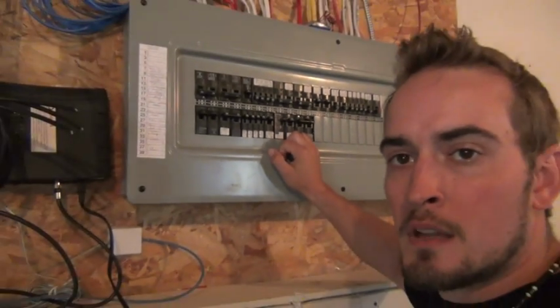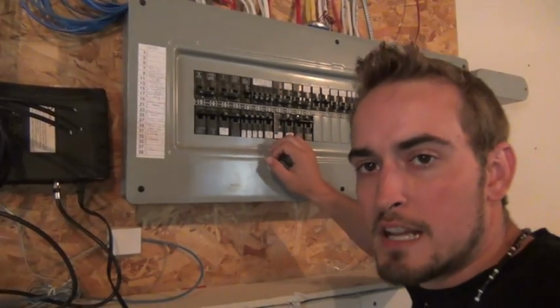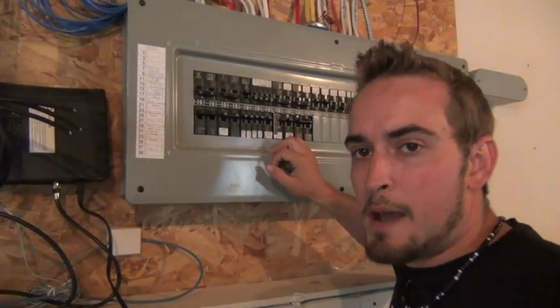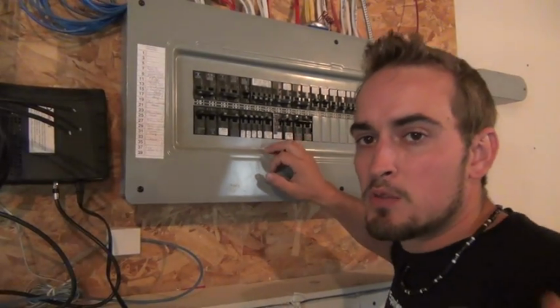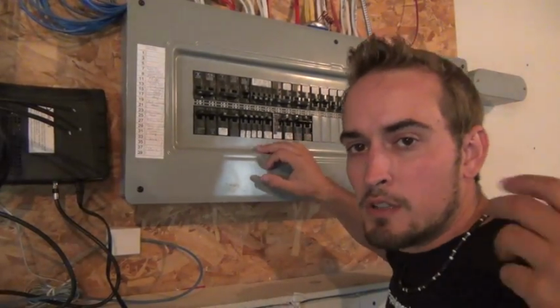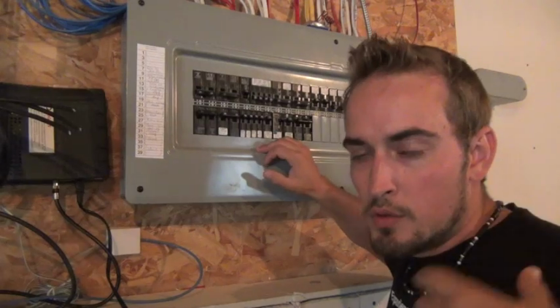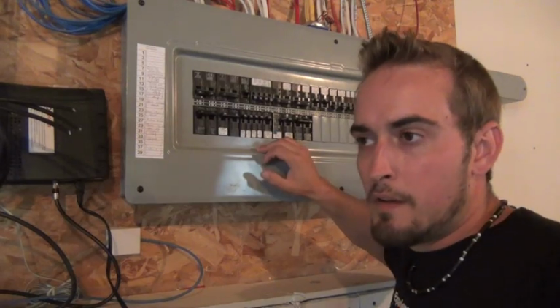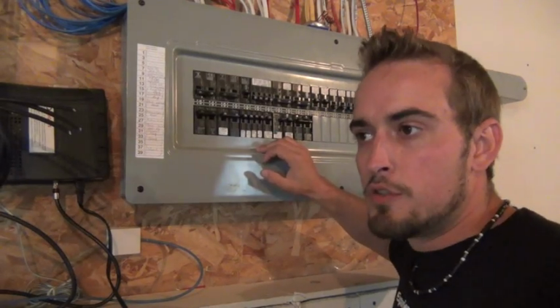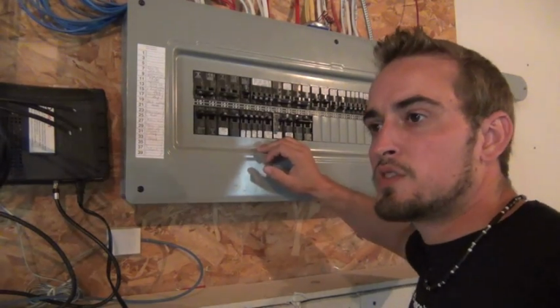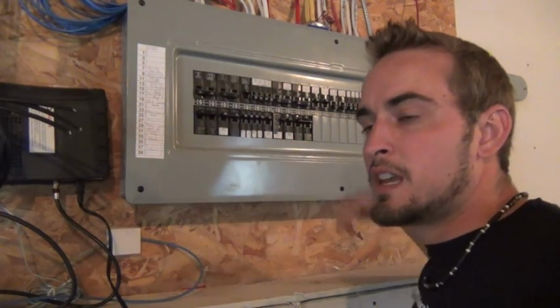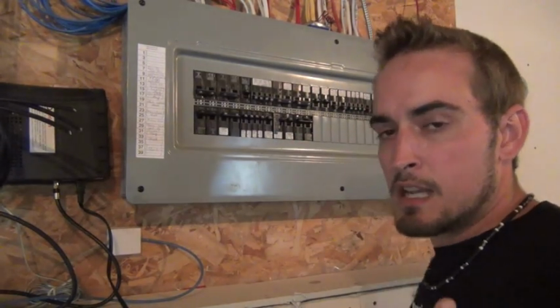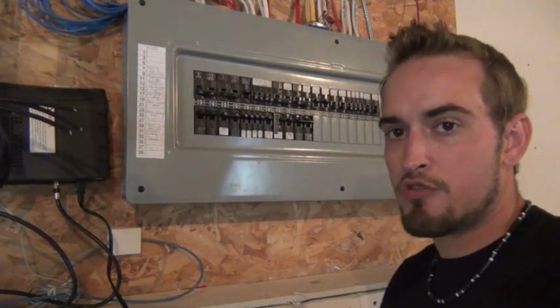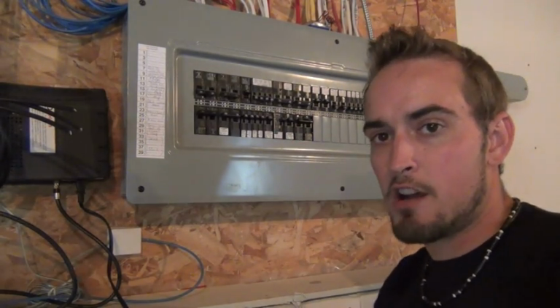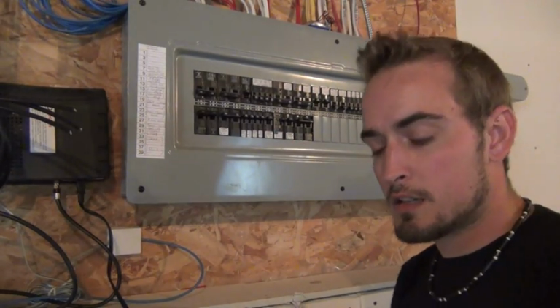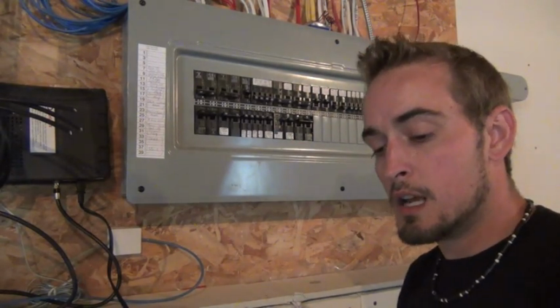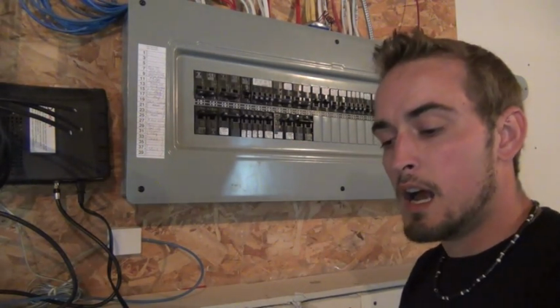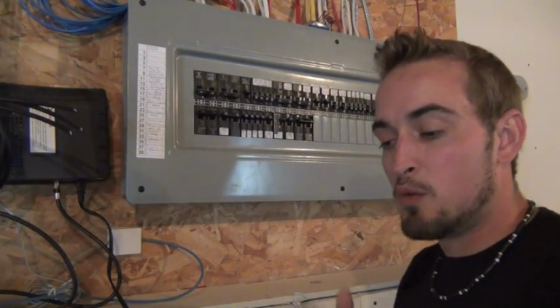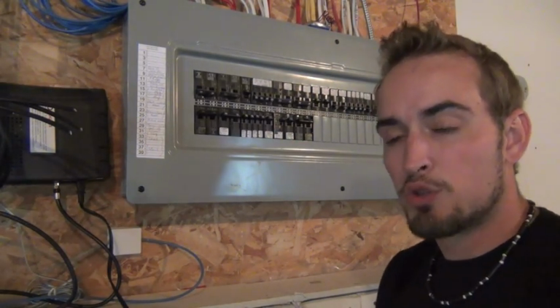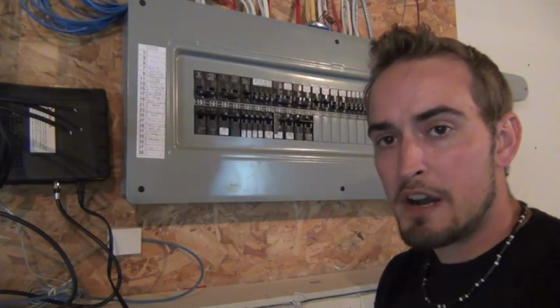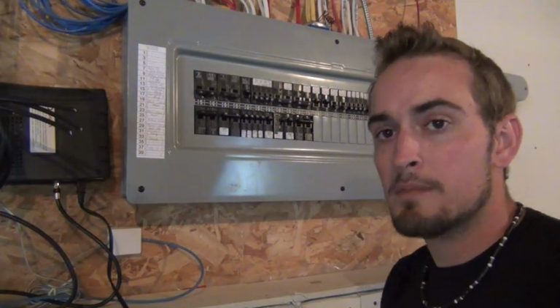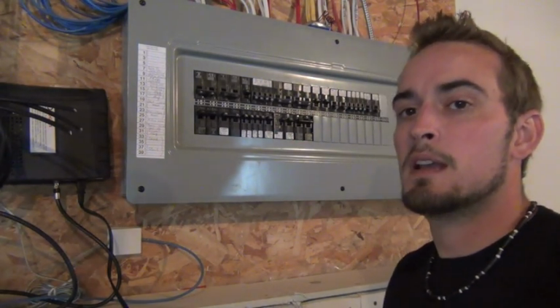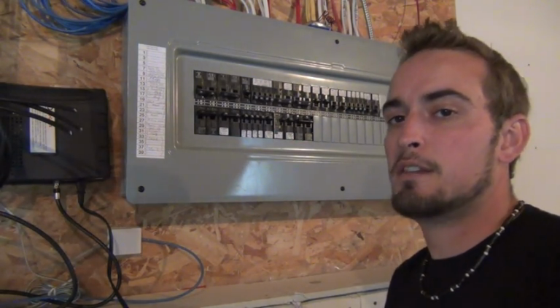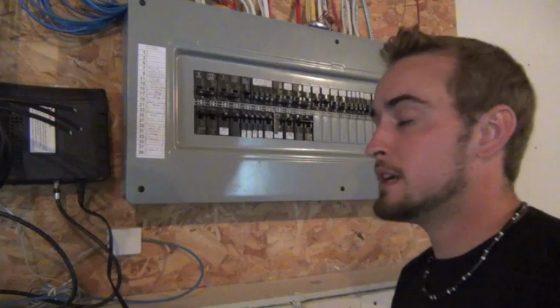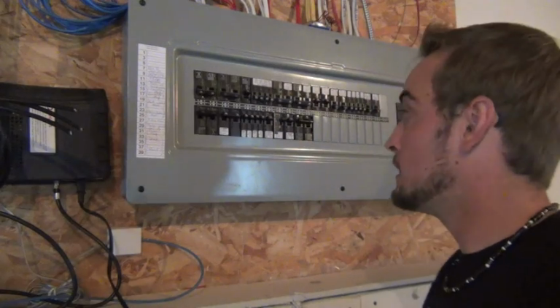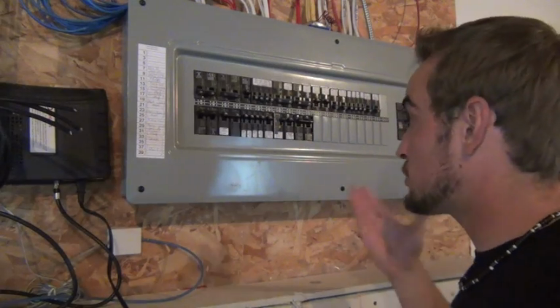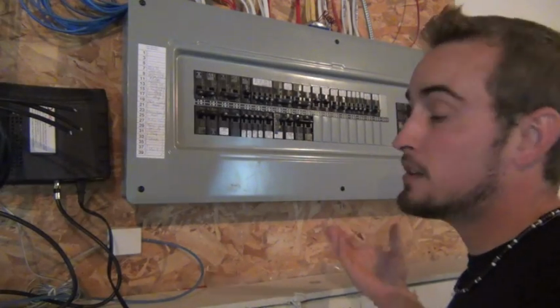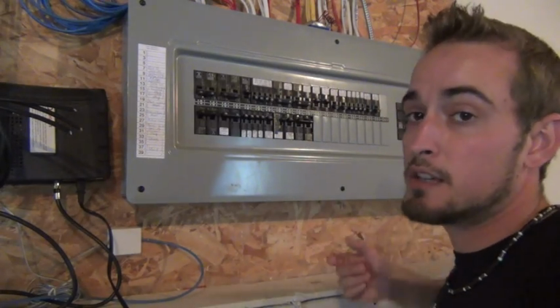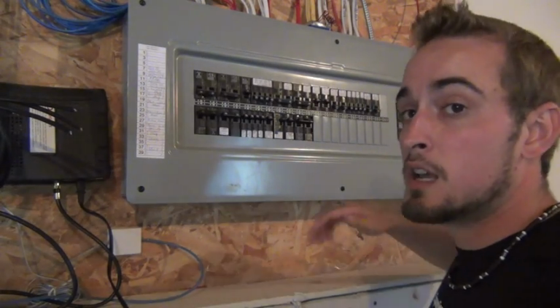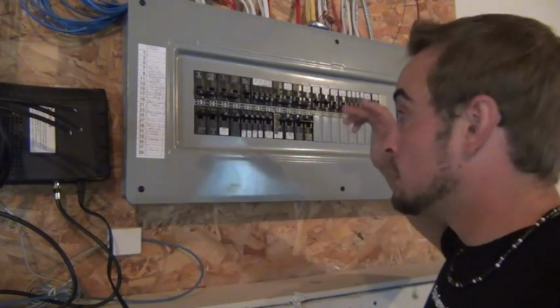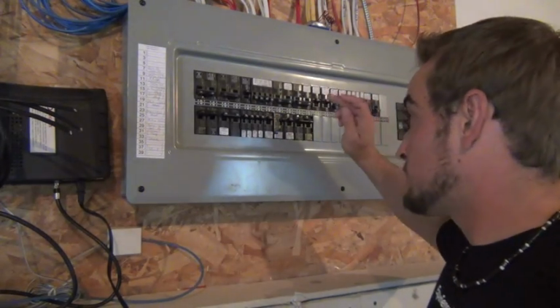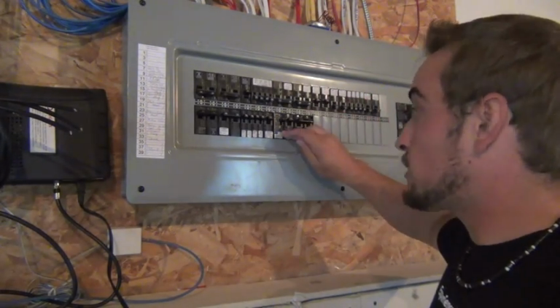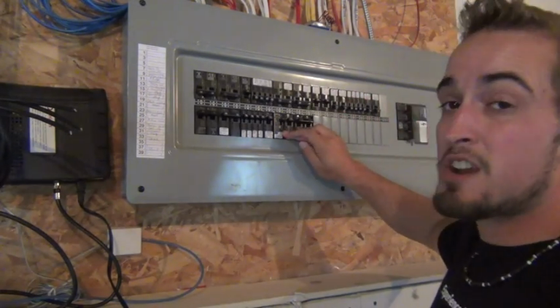So that's what happens — if ever you use something that's creating arcs, it will trip the breaker. And then from there, just come downstairs and check your breaker.